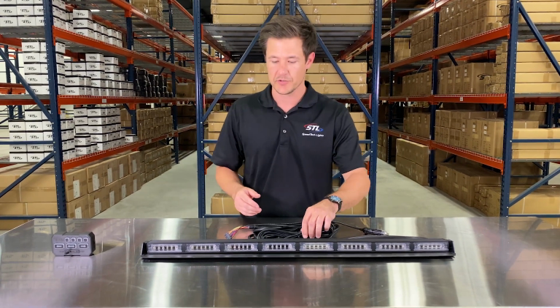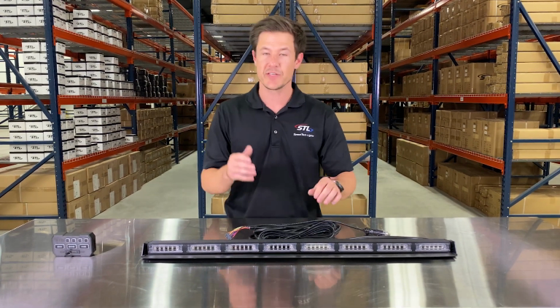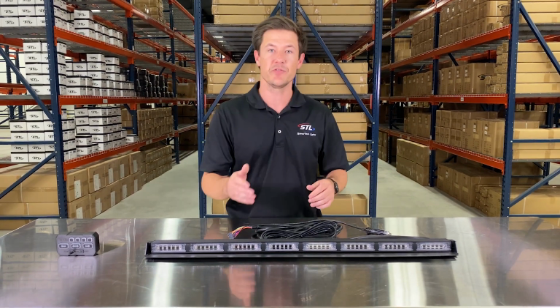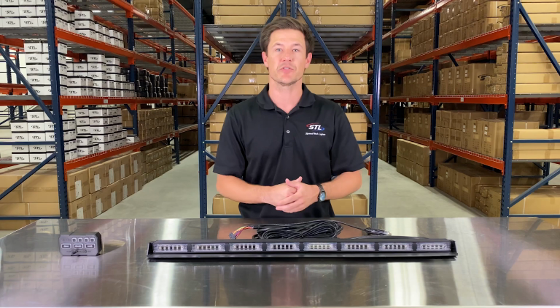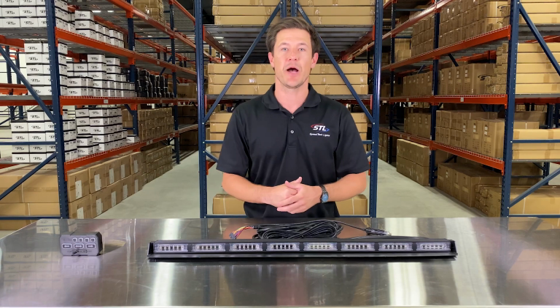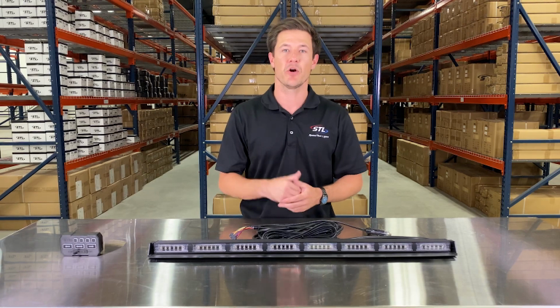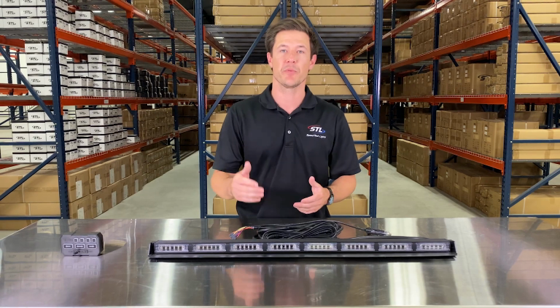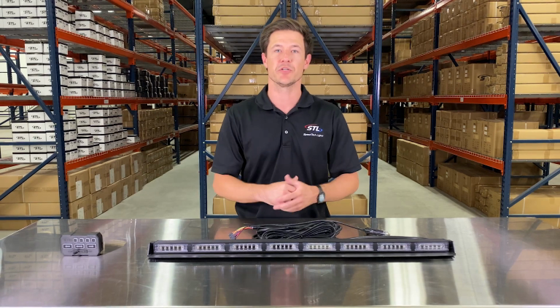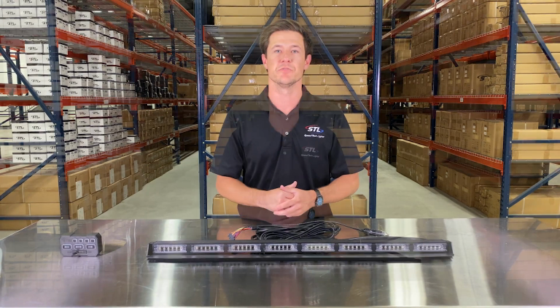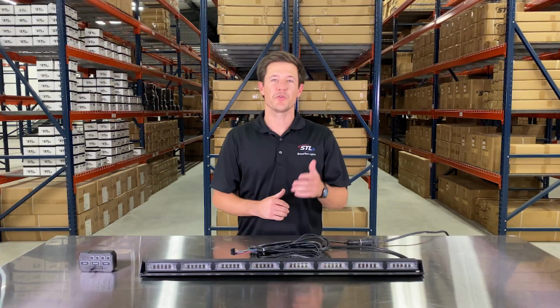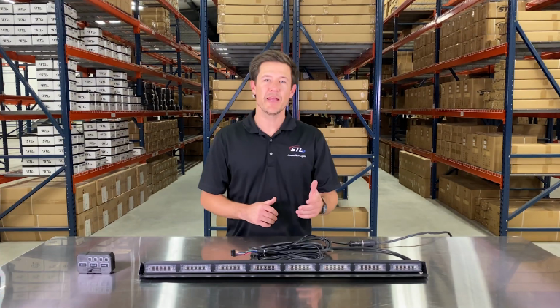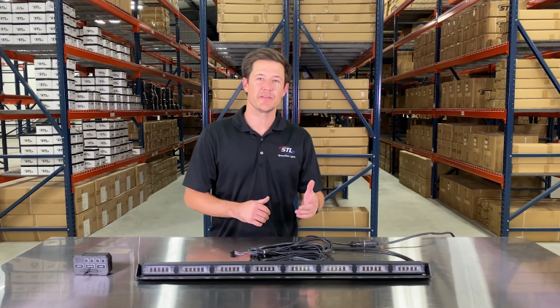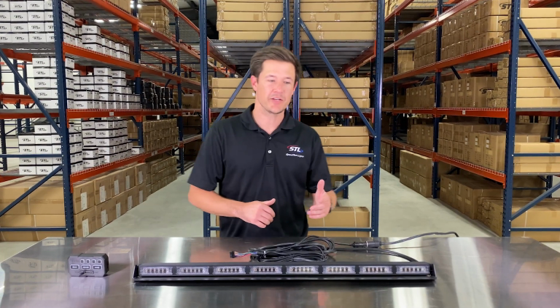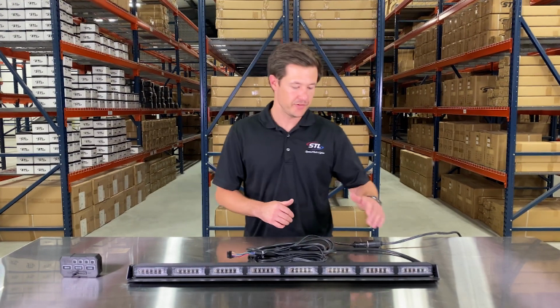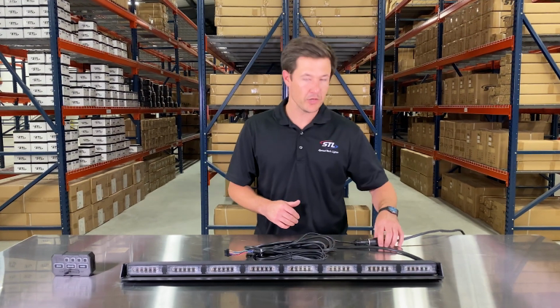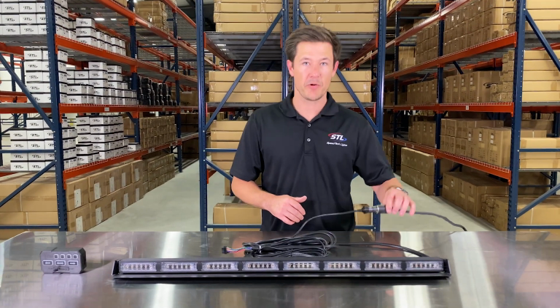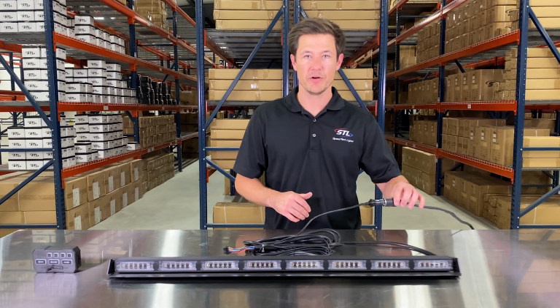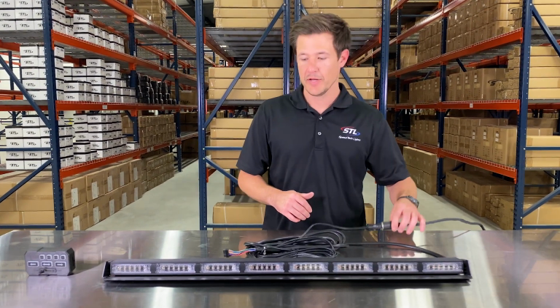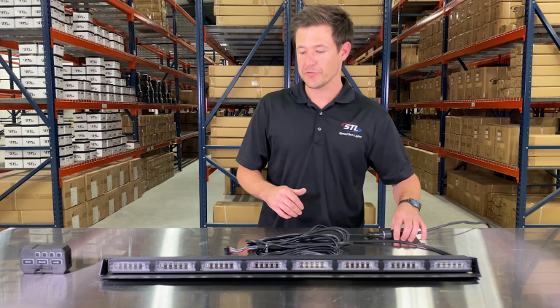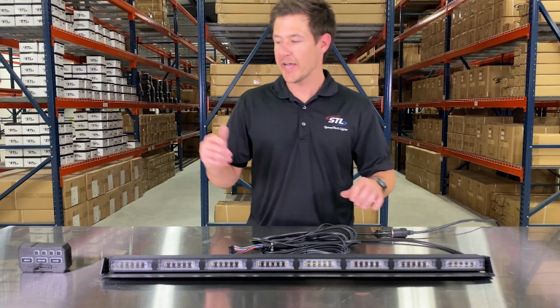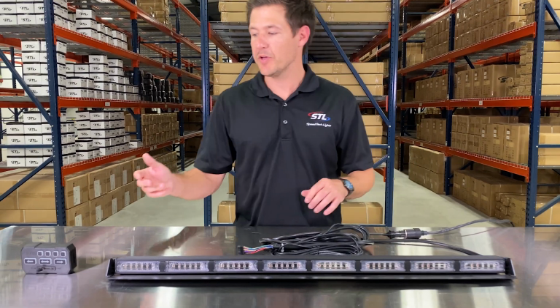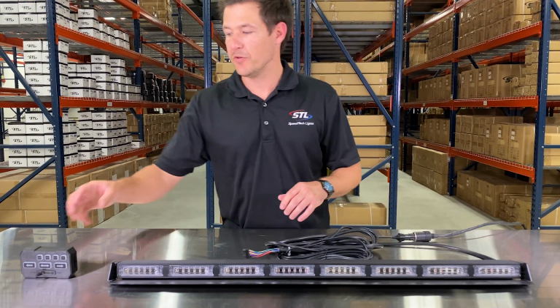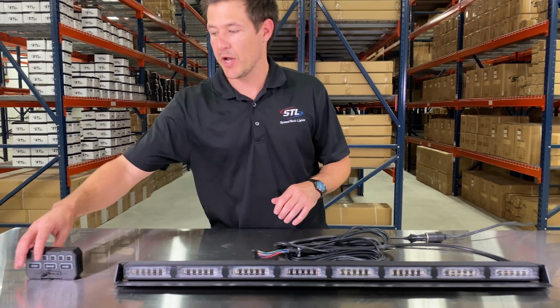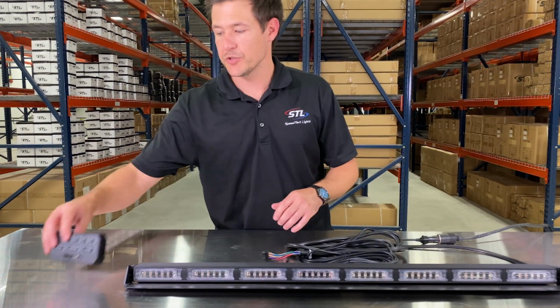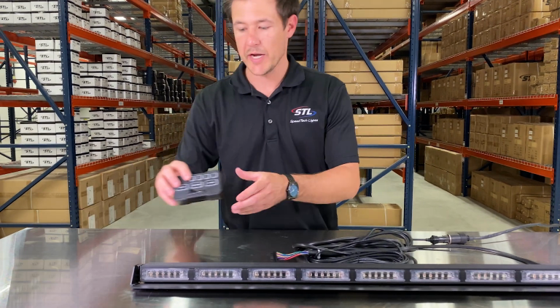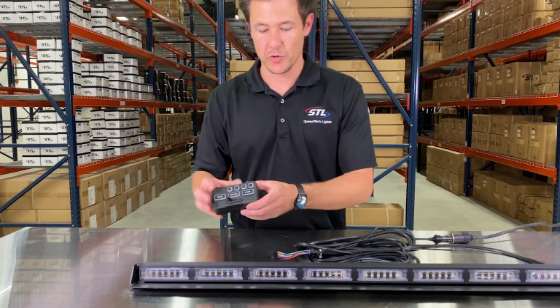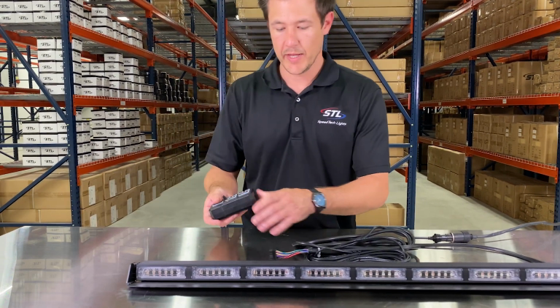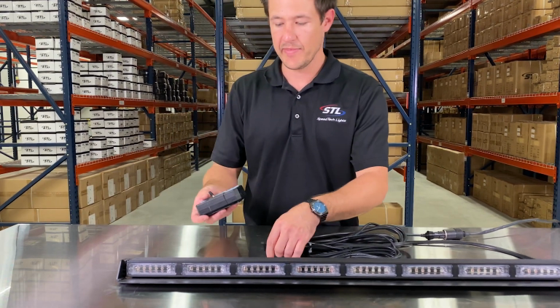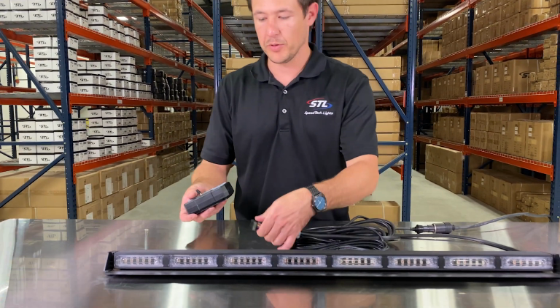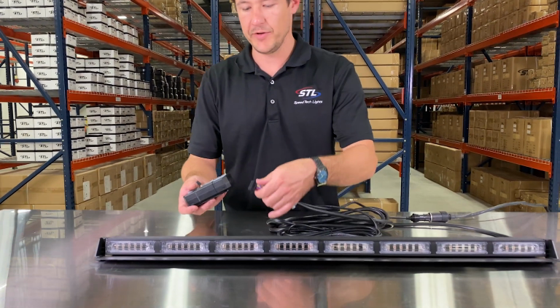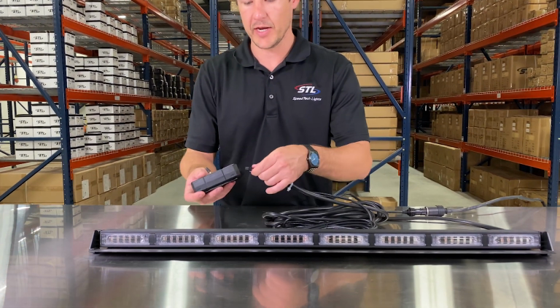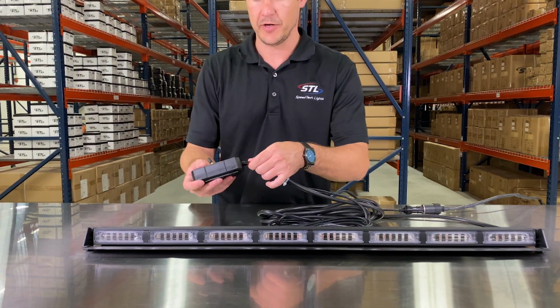Let's get this unit hooked up to power and go over some of the functions. I went ahead and connected my SIG plug to power here. Today I am going to be using my optional direct control, and again that will plug in via connector here.